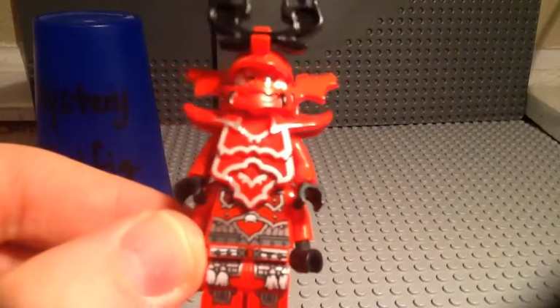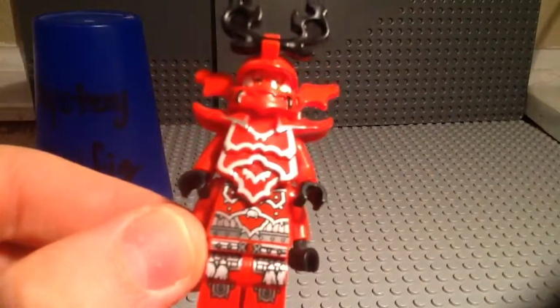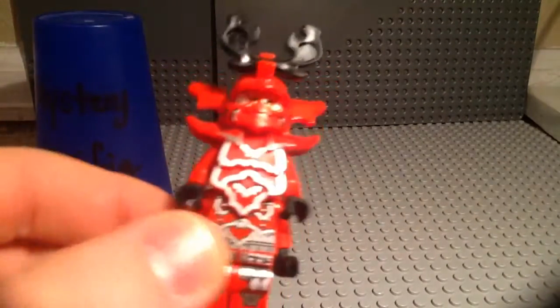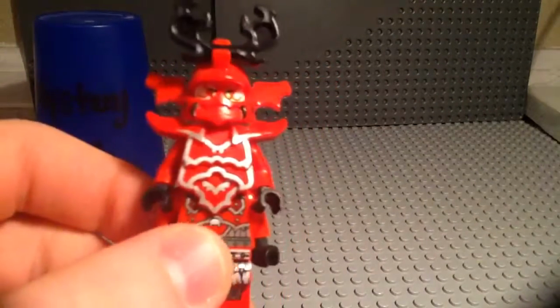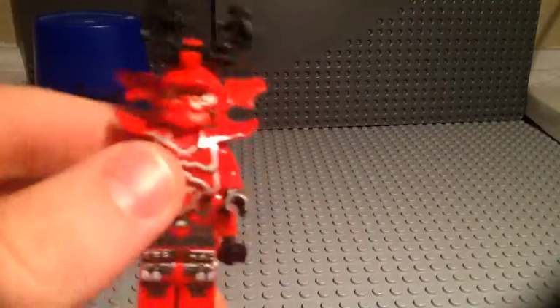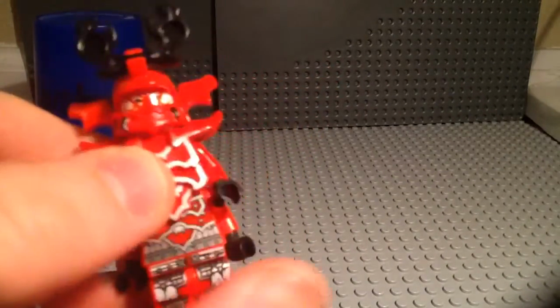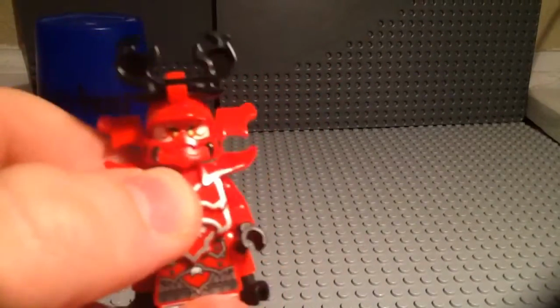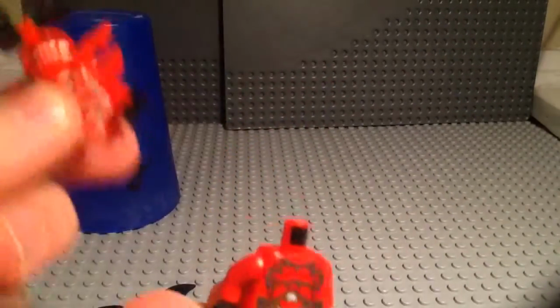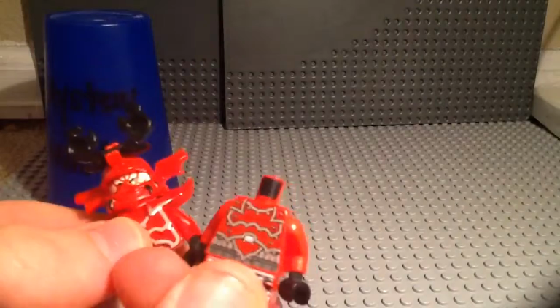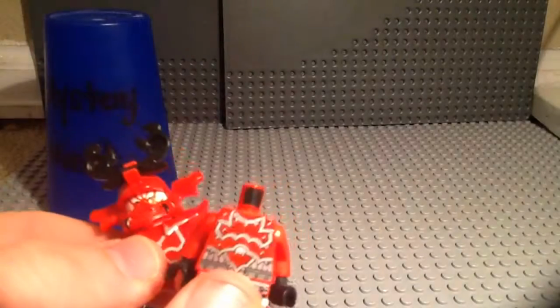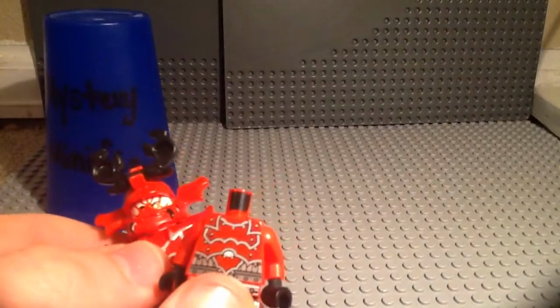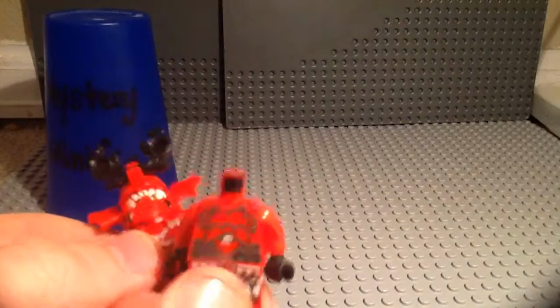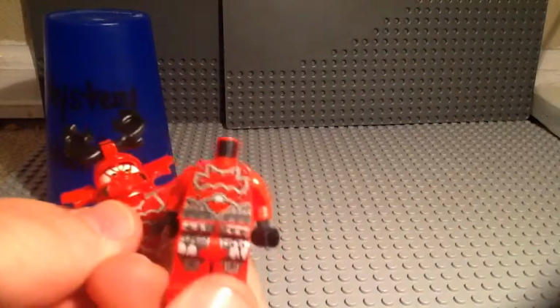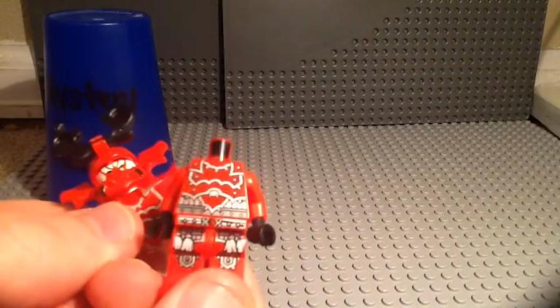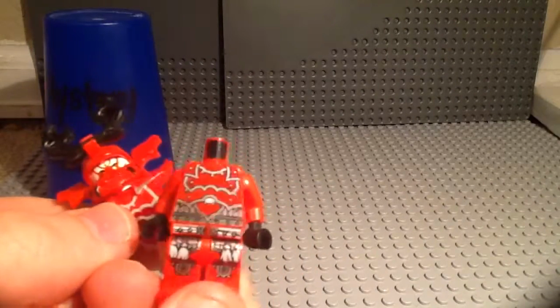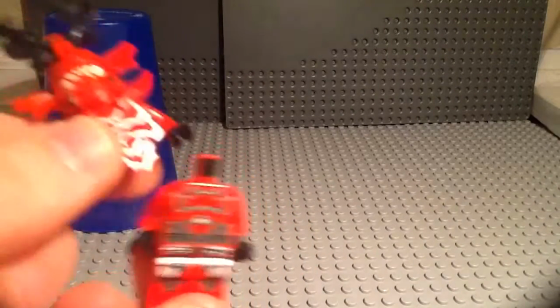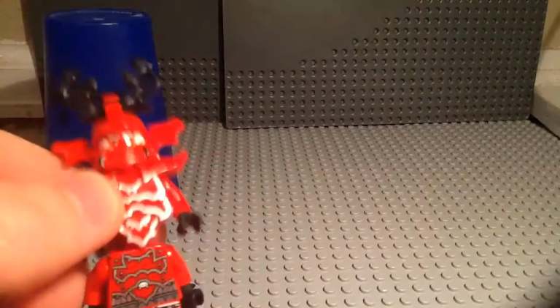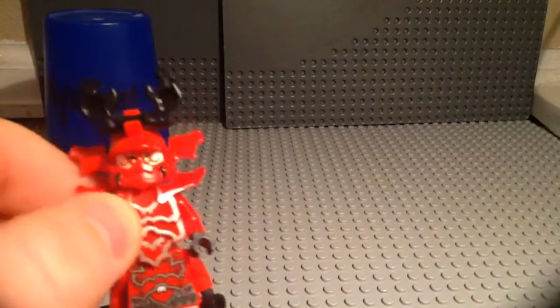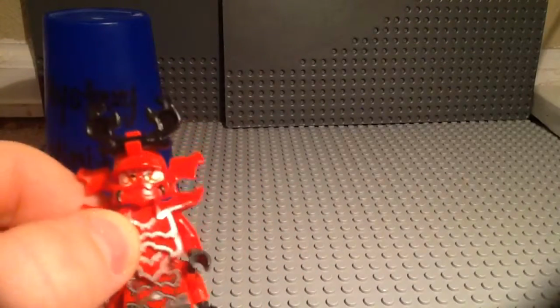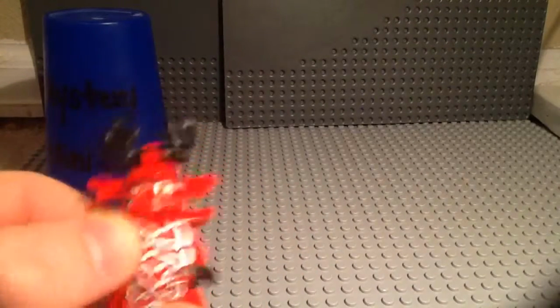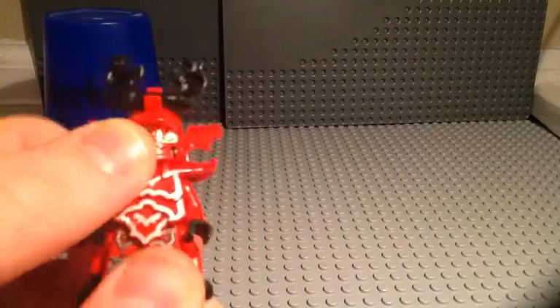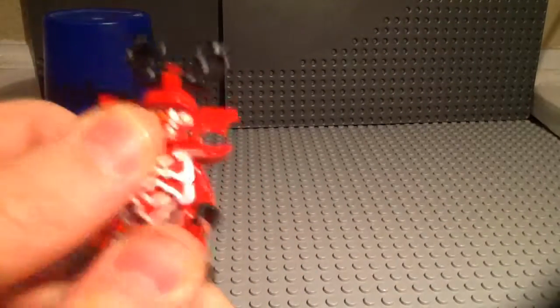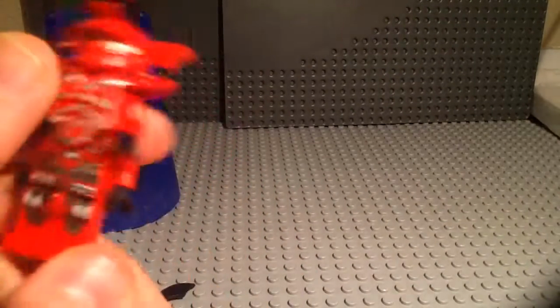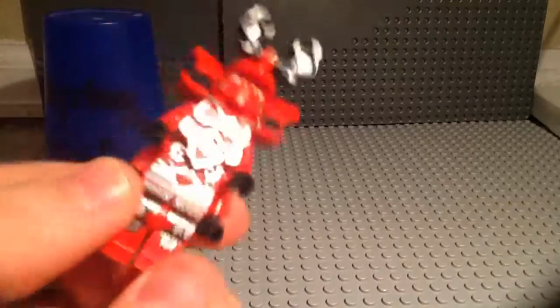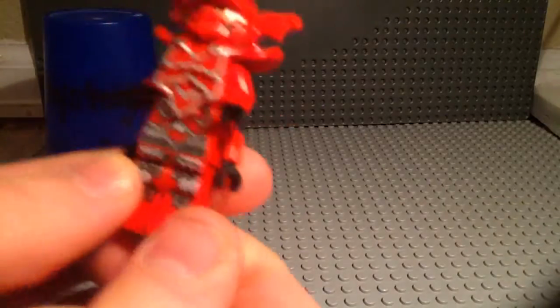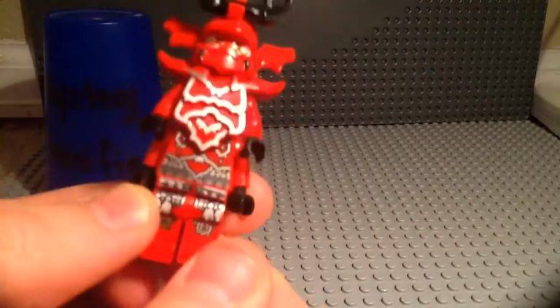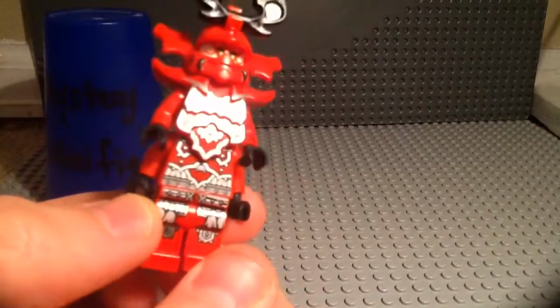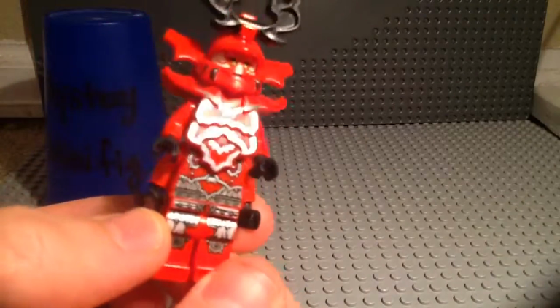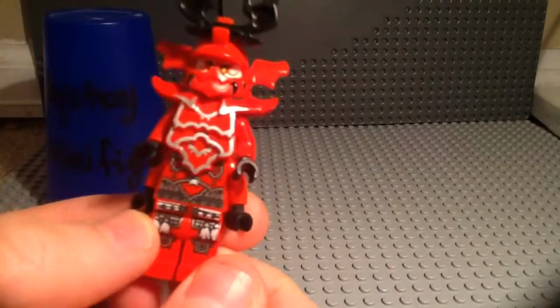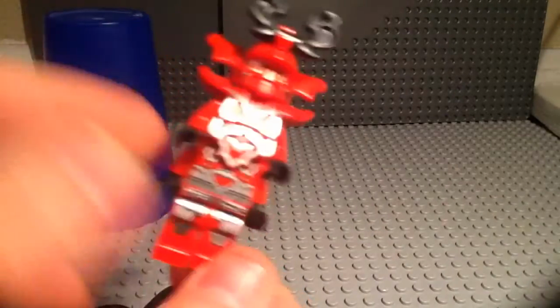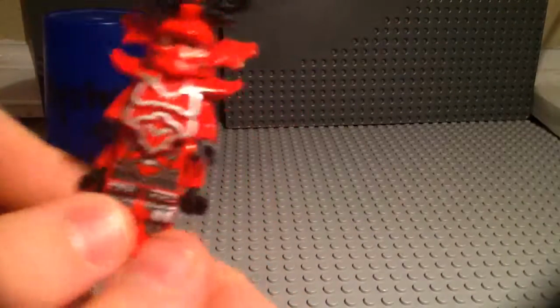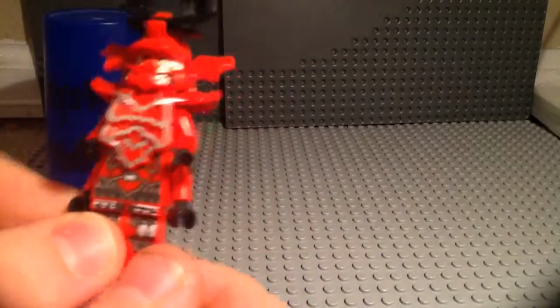You can sort of see some of his torso printing, but when I take it off you can see all of it. I just love the way that silver shines when you put it under light.